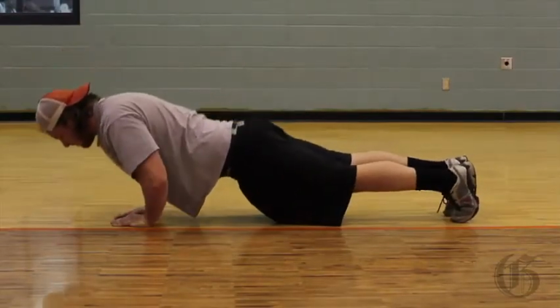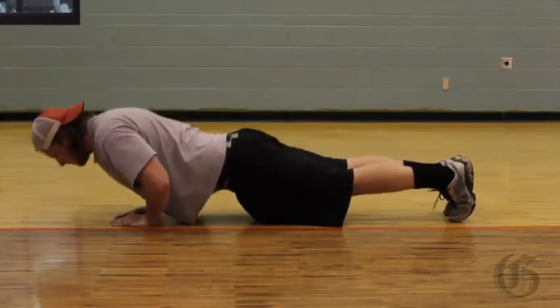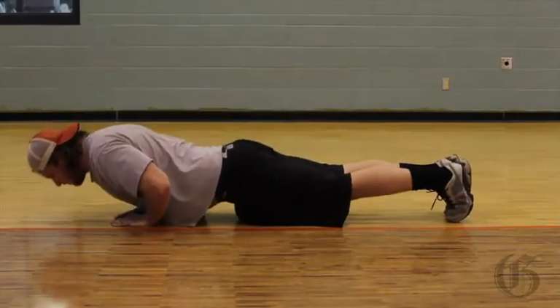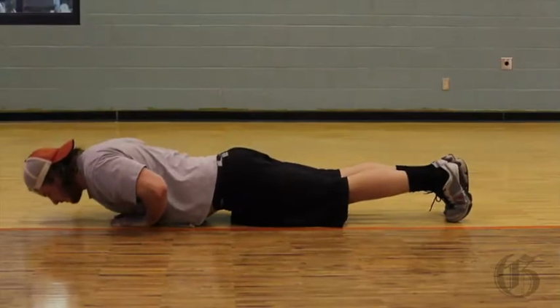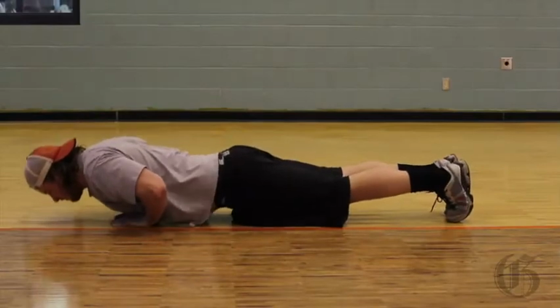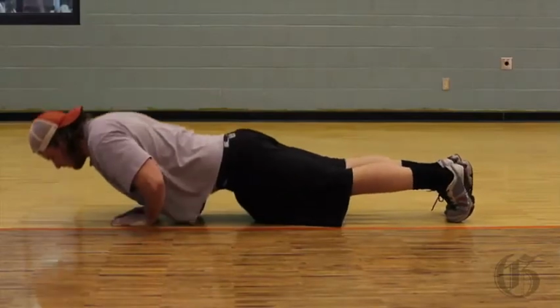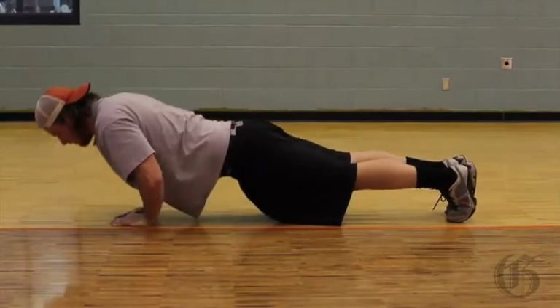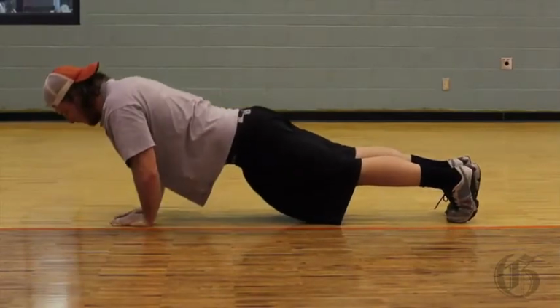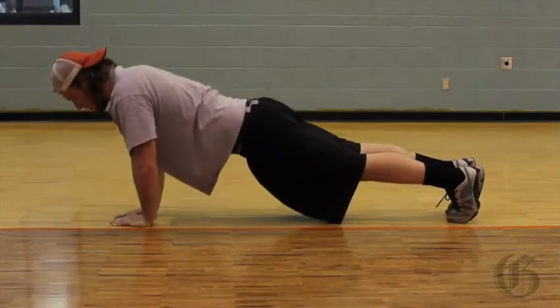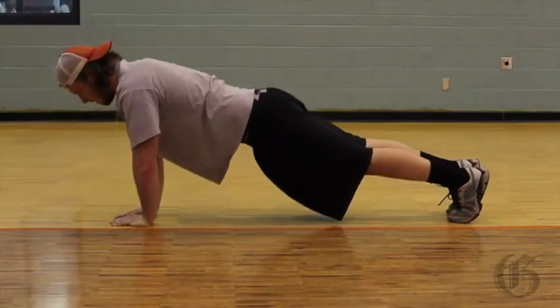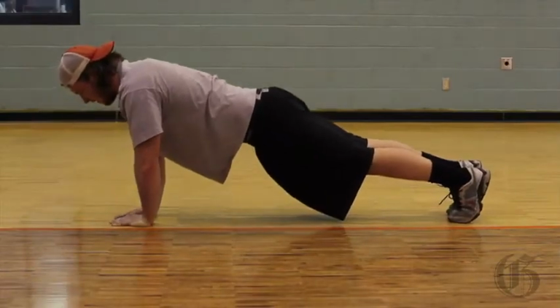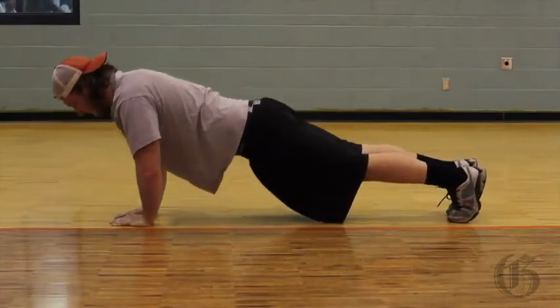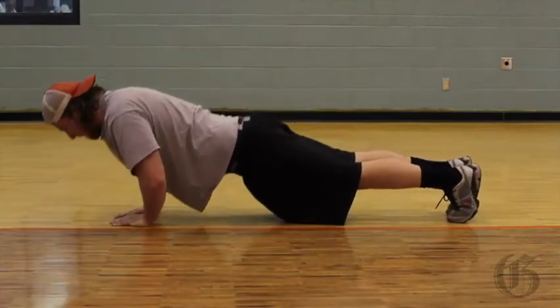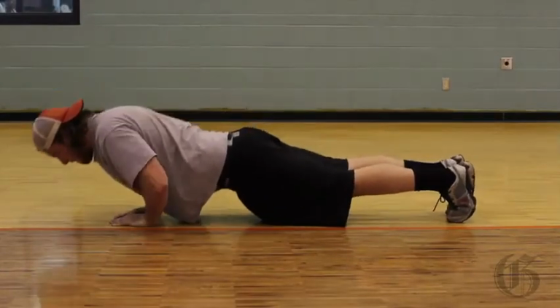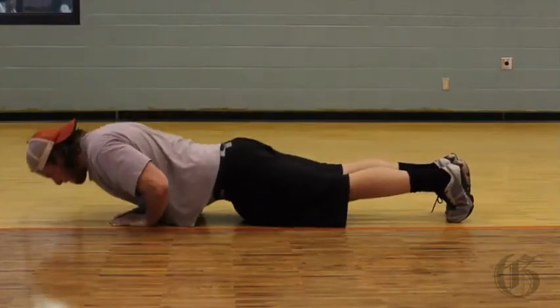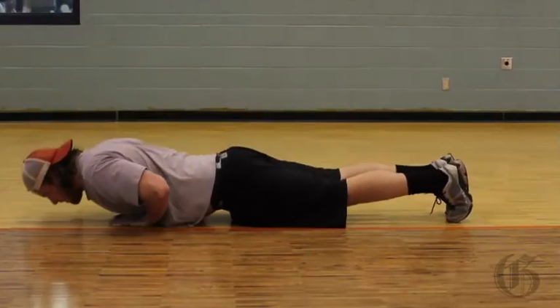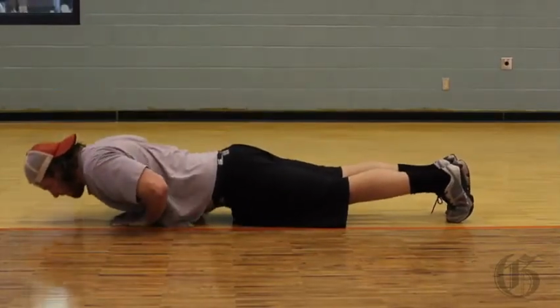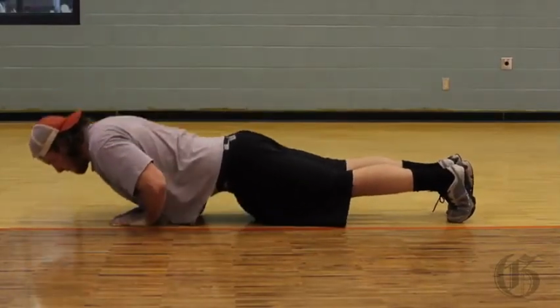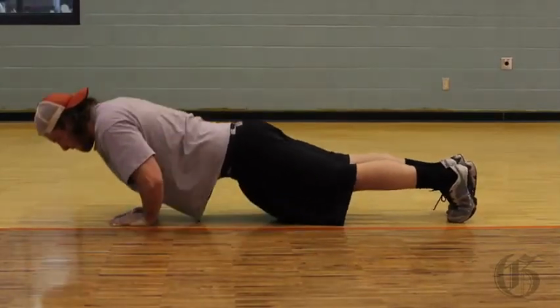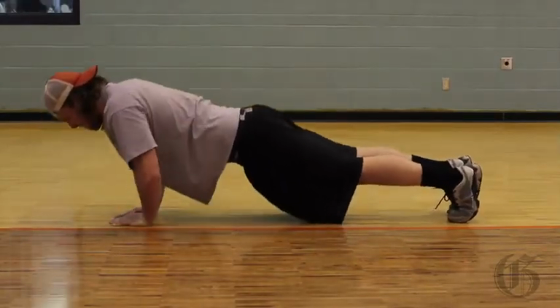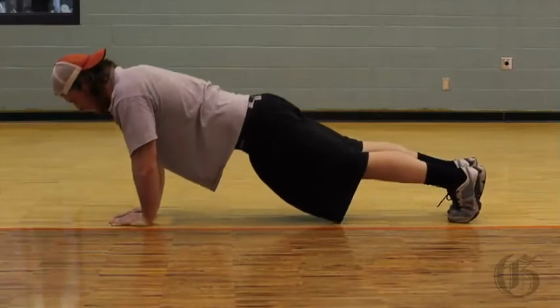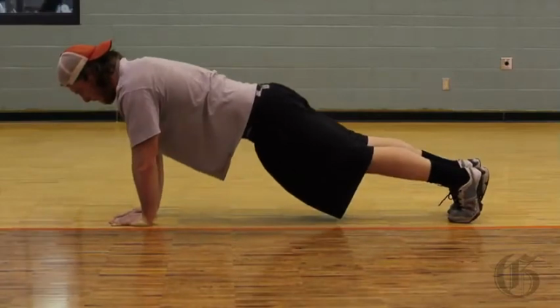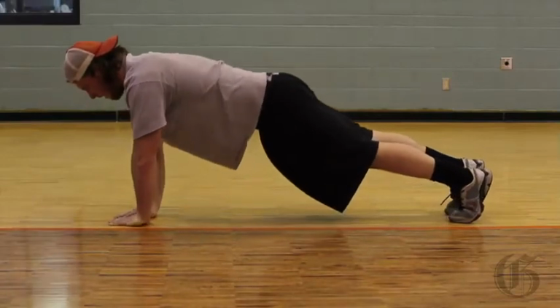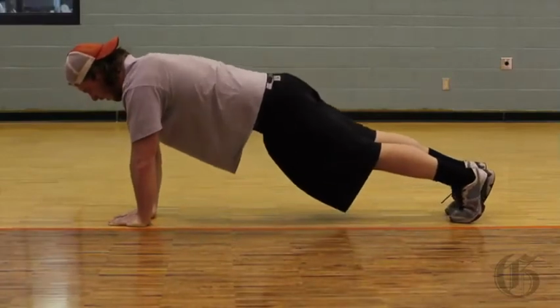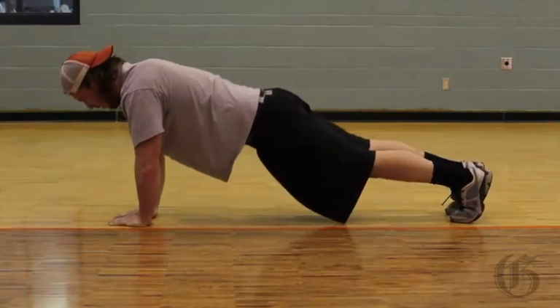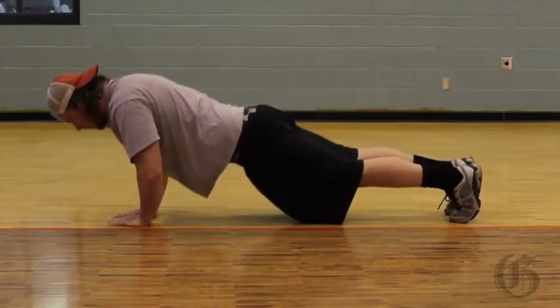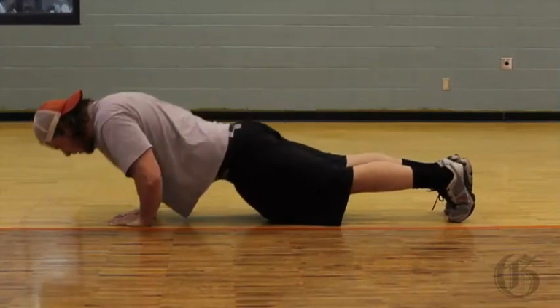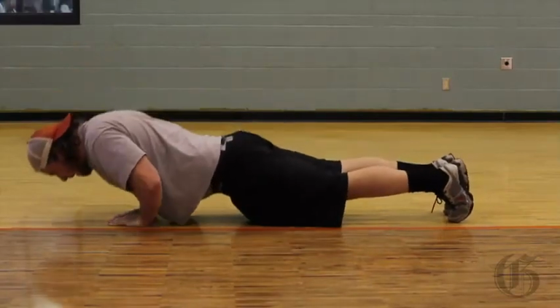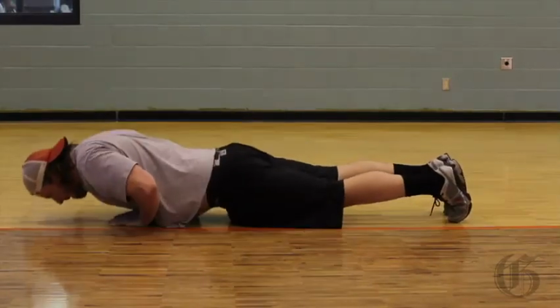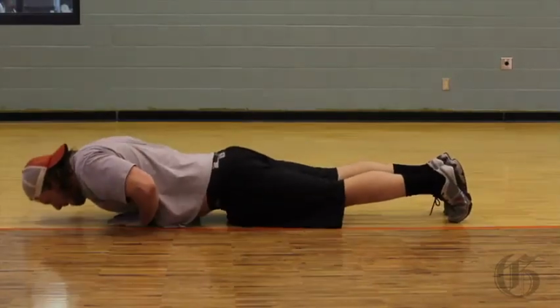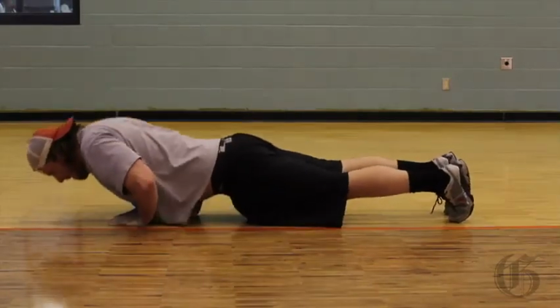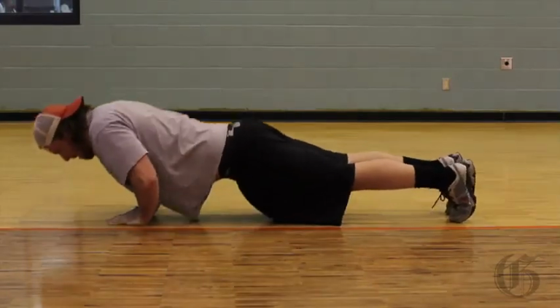Two to three reps to start is just fine. You're doing a great job, Alex. Wonderful. That's the last one. Great job.